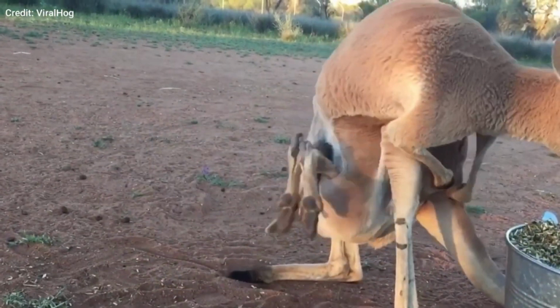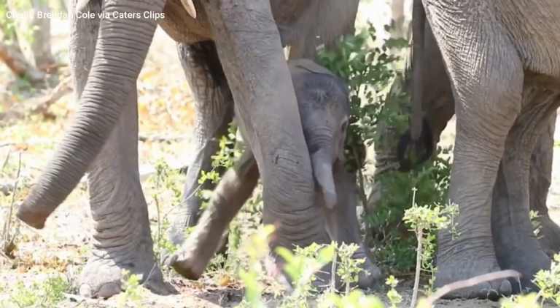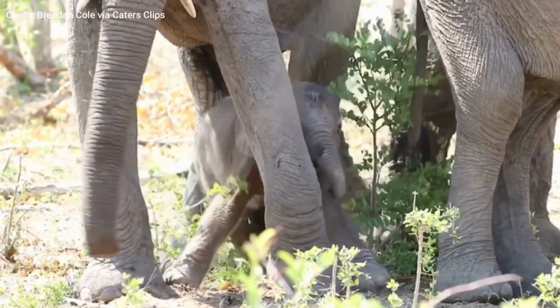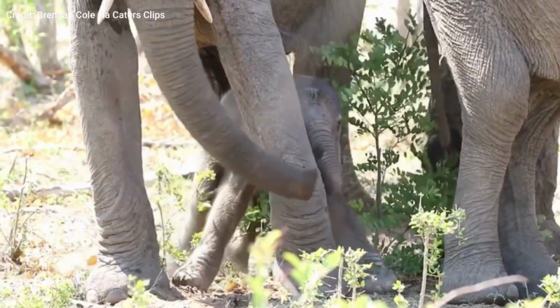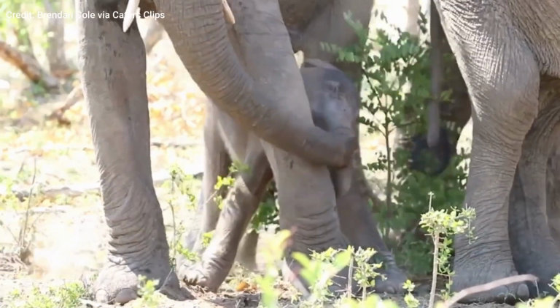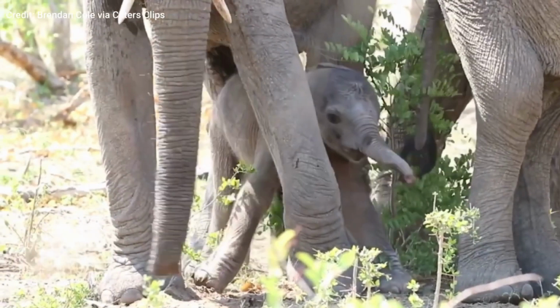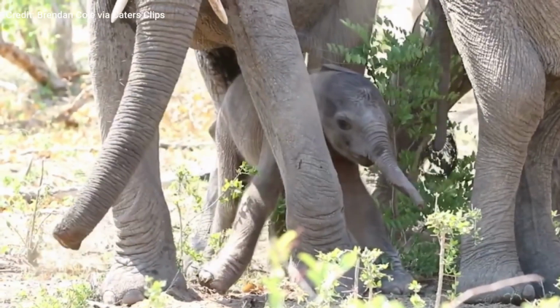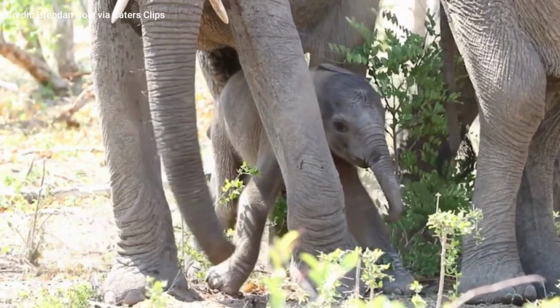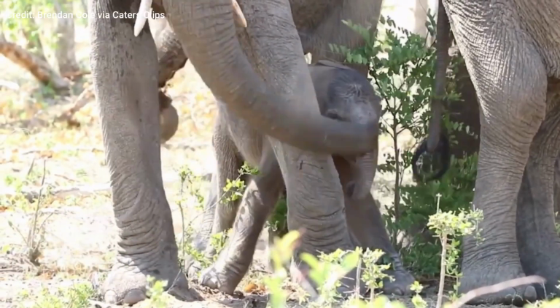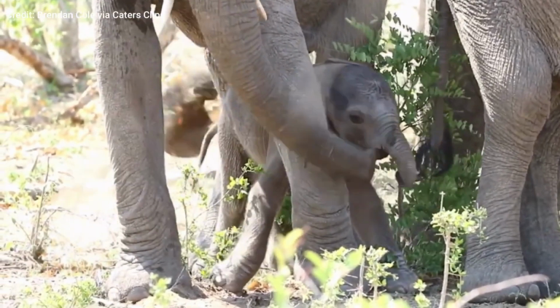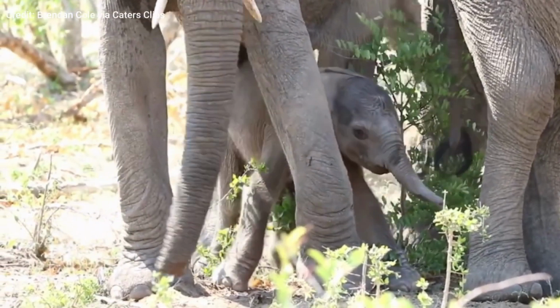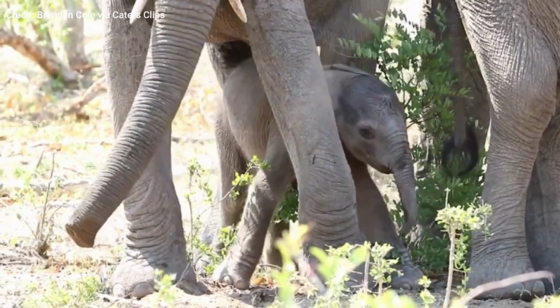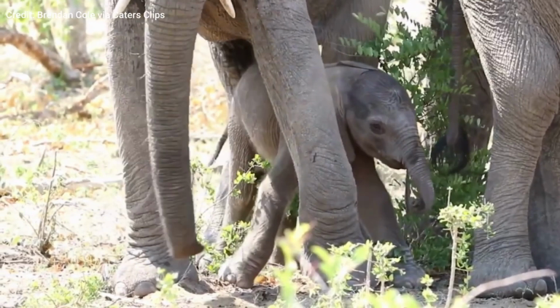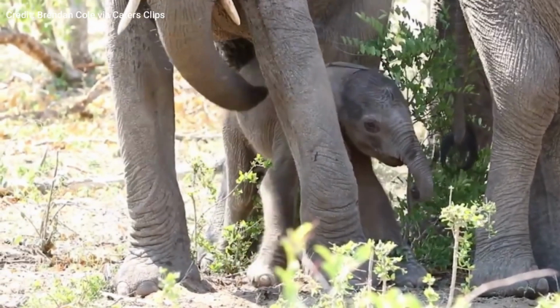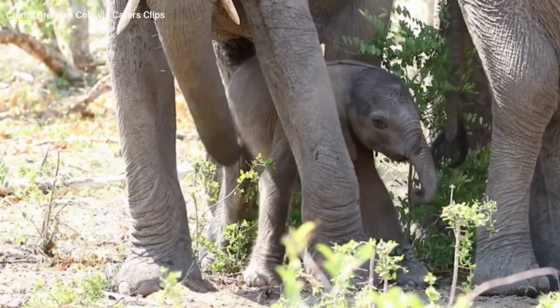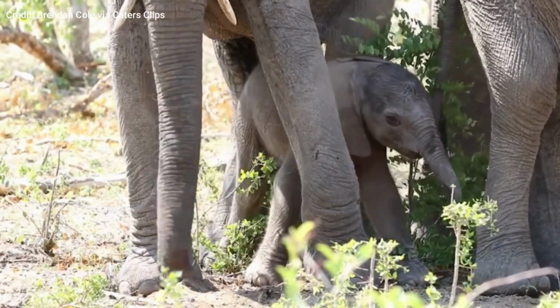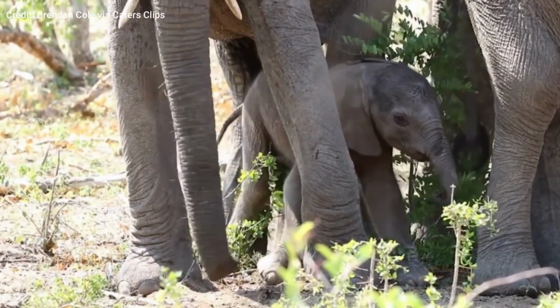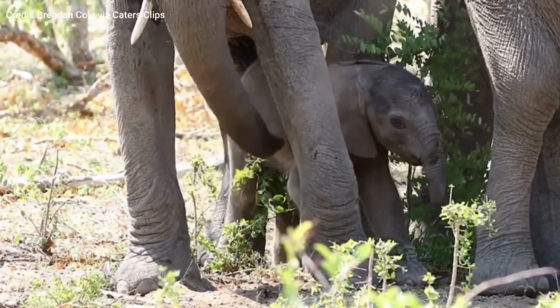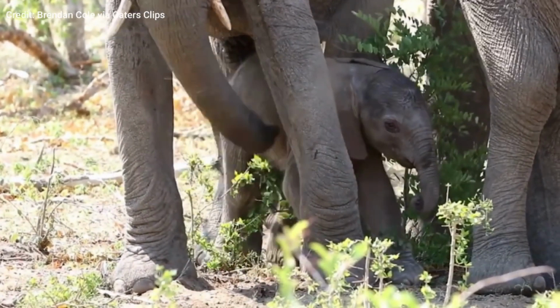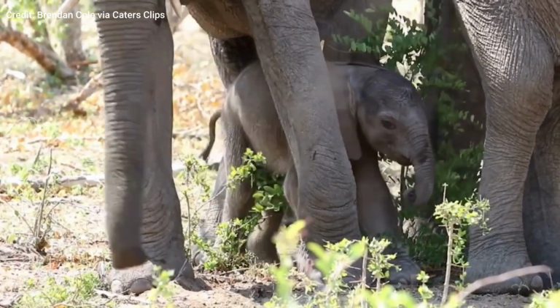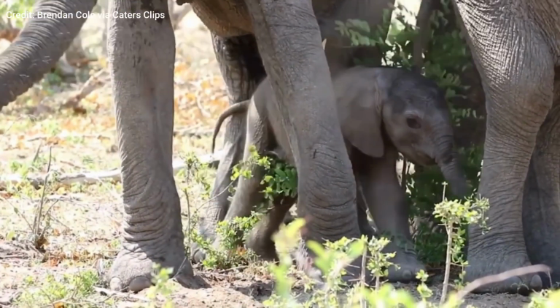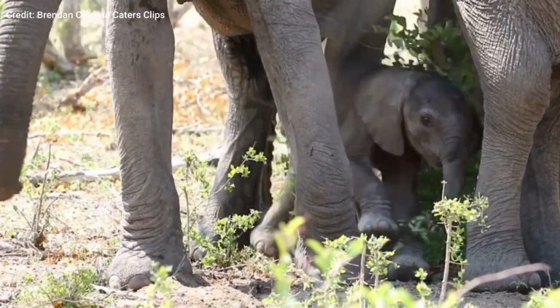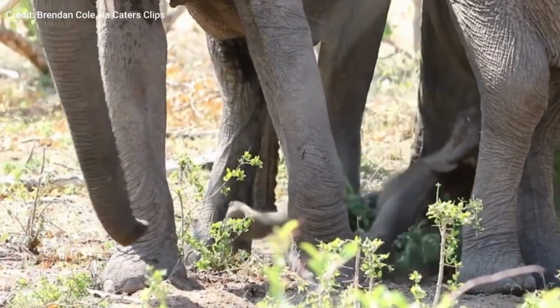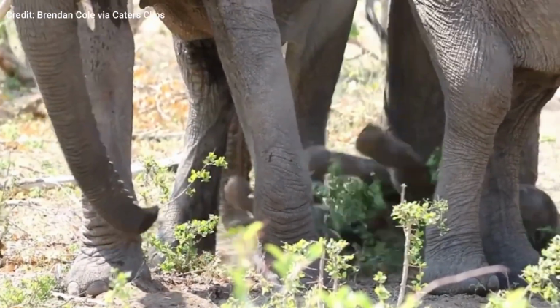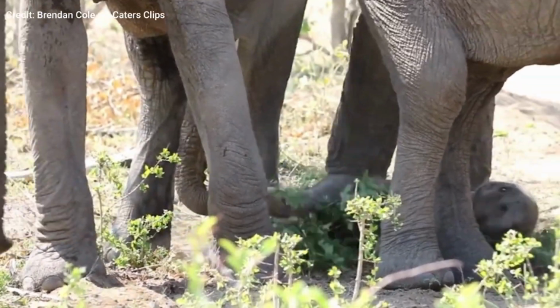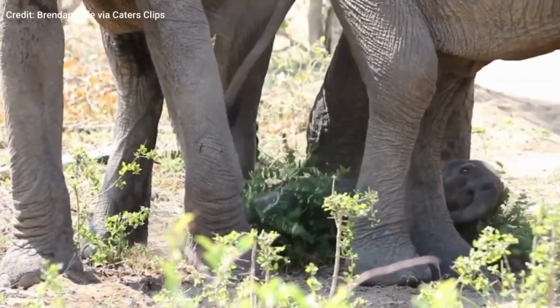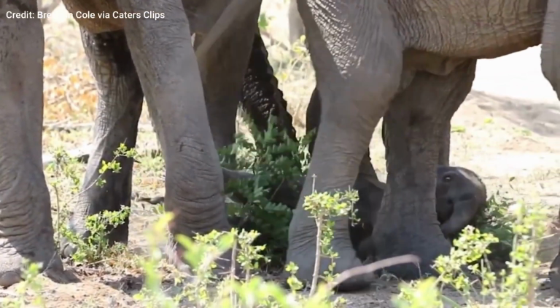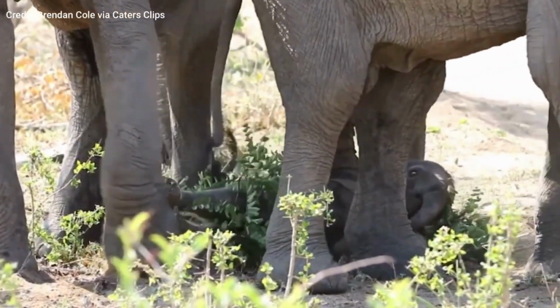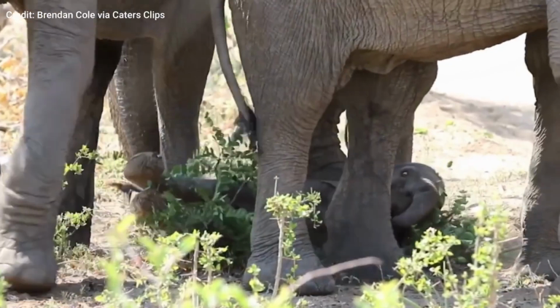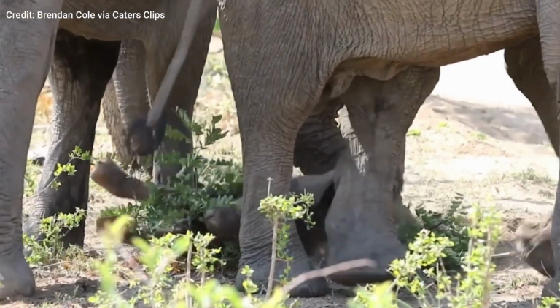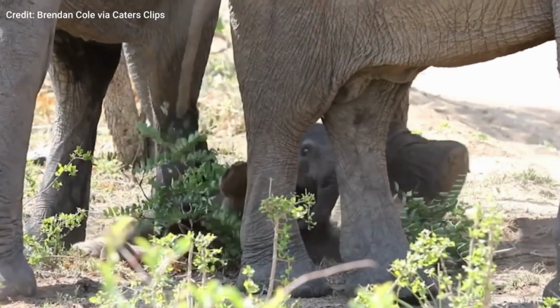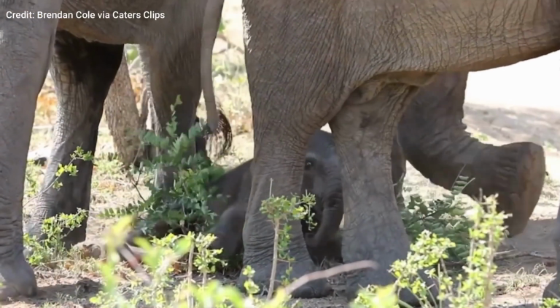Unlike newborn kangaroos, baby elephants come out of the womb fully developed. They can stand up within only minutes after birth and are able to keep up with their herd after only a few days.